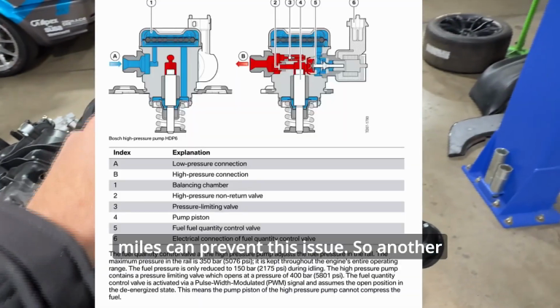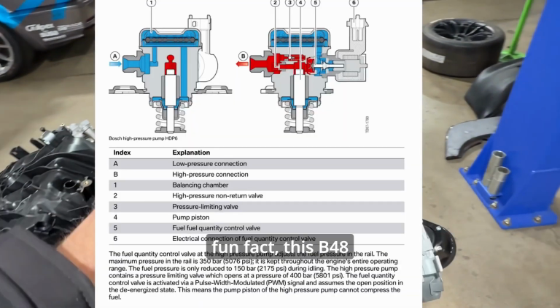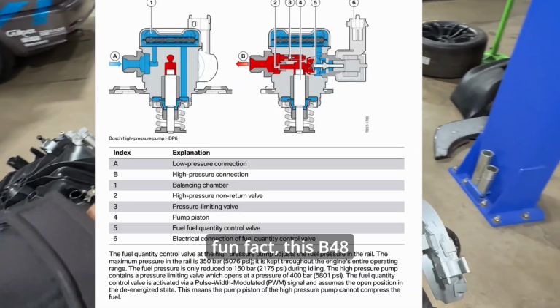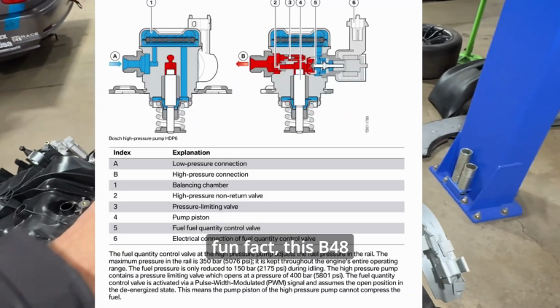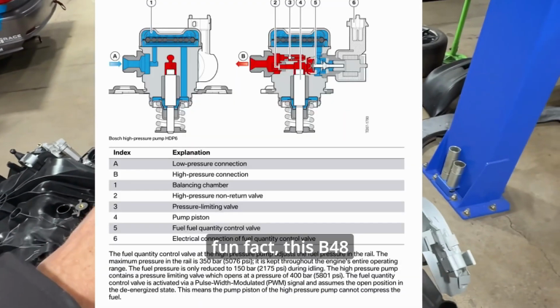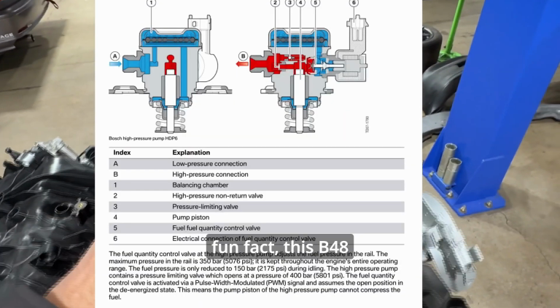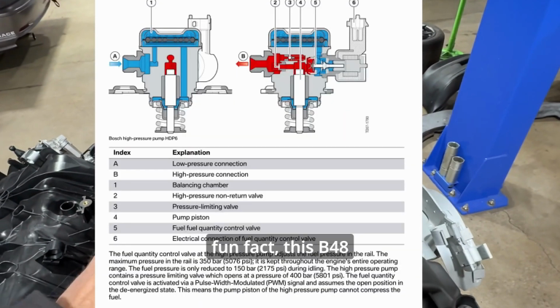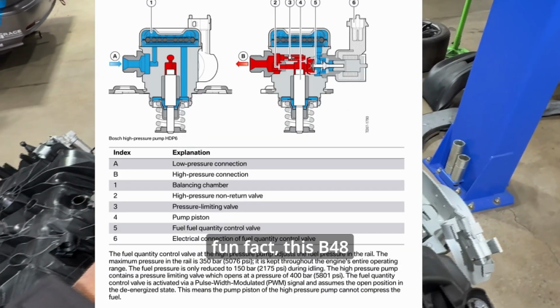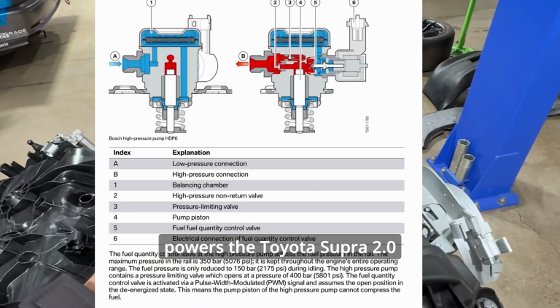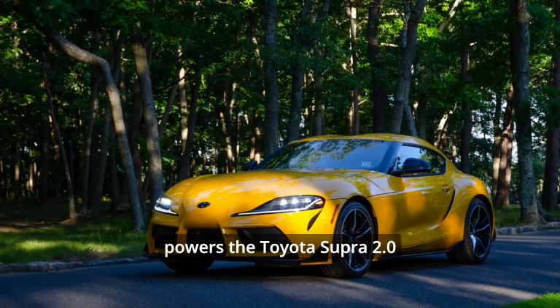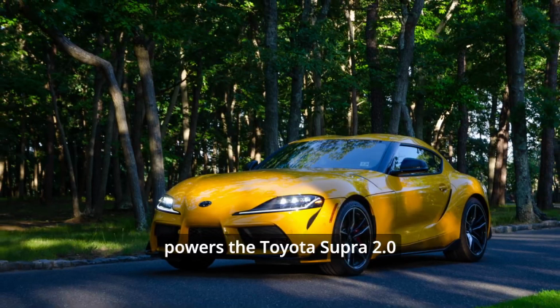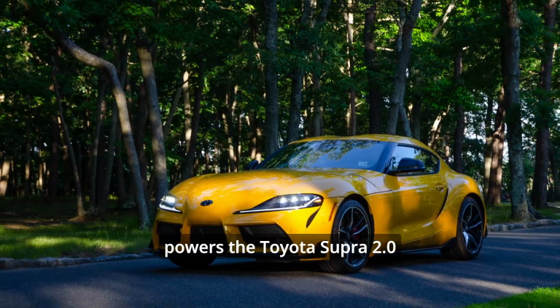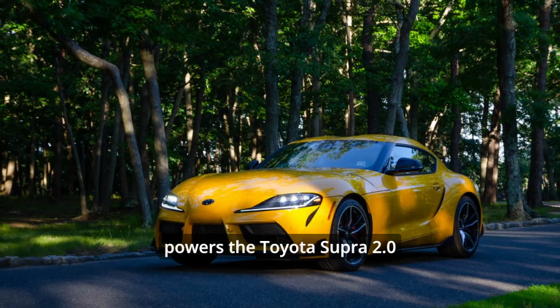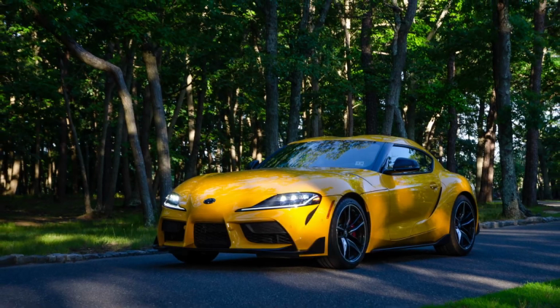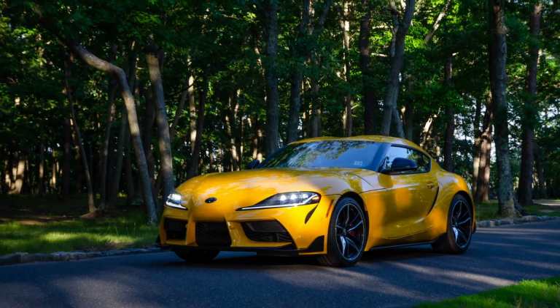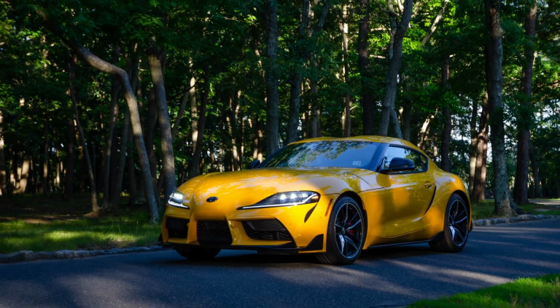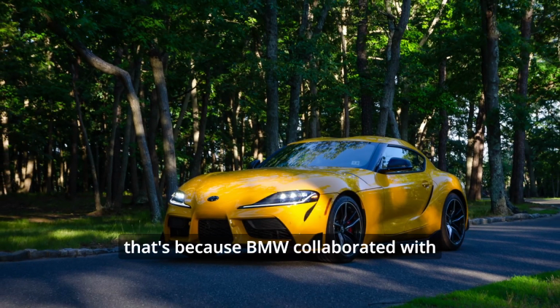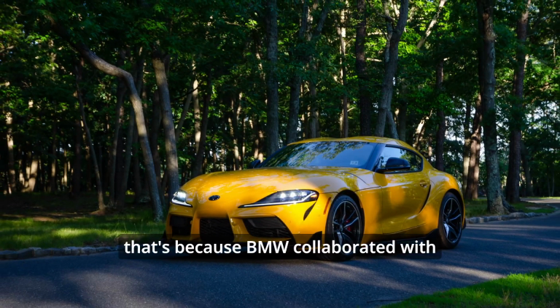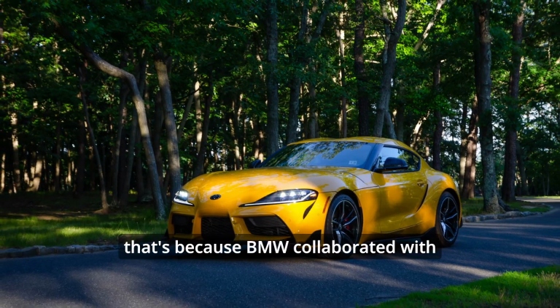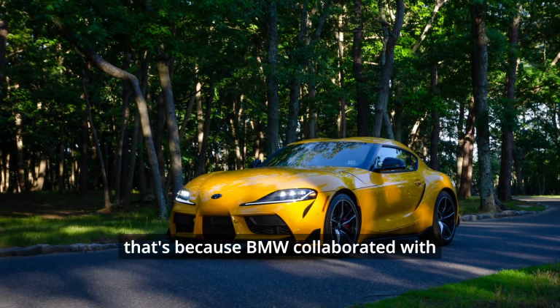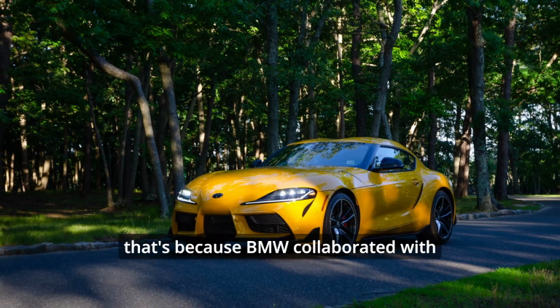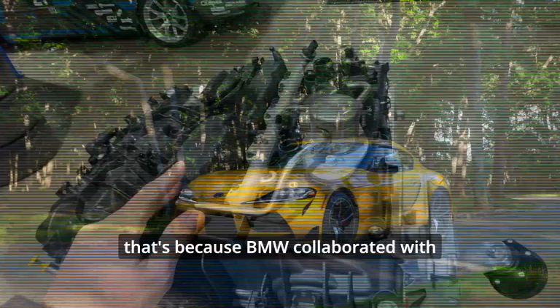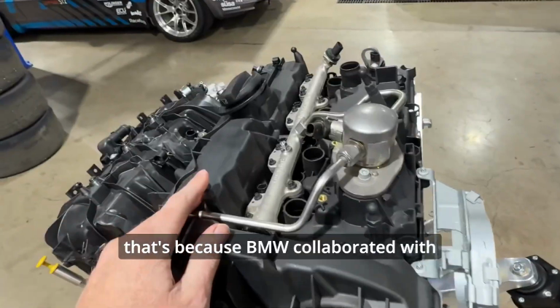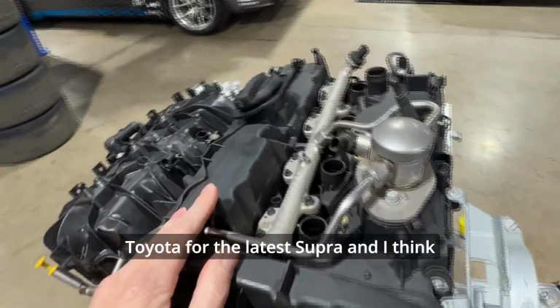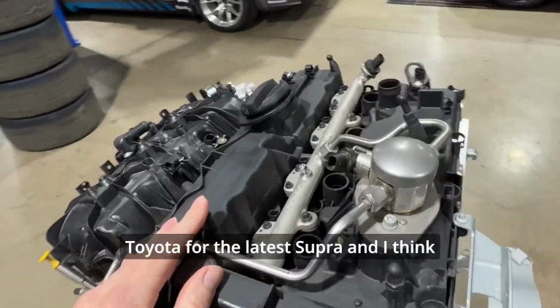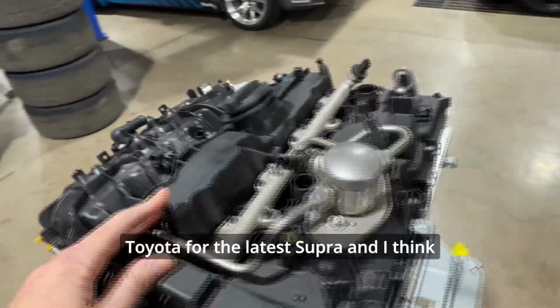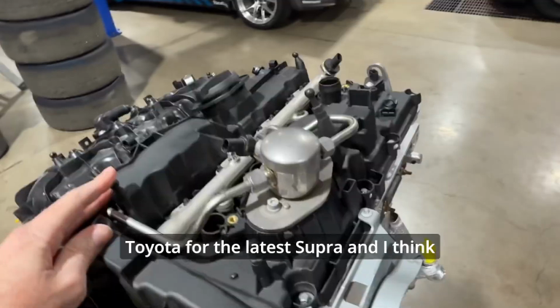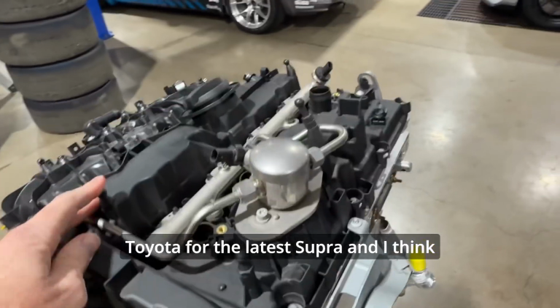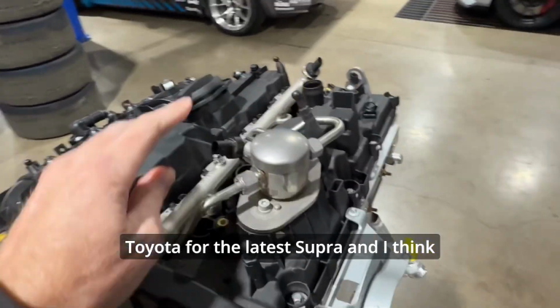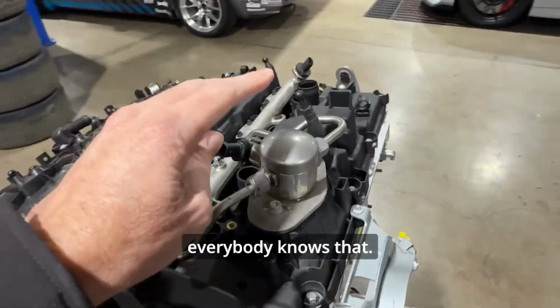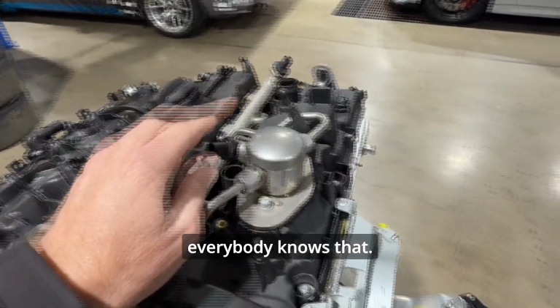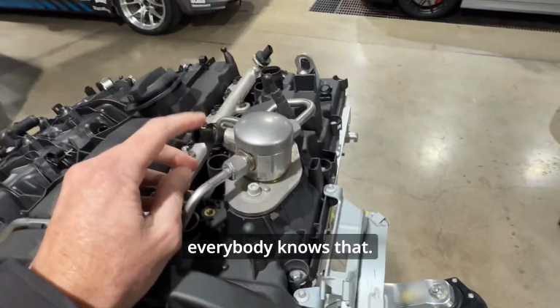Fun fact: the B48 also powers the Toyota Supra 2.0. That's because BMW collaborated with Toyota for the latest Supra — and I think everybody knows that.